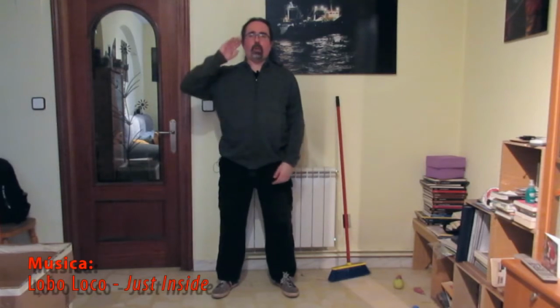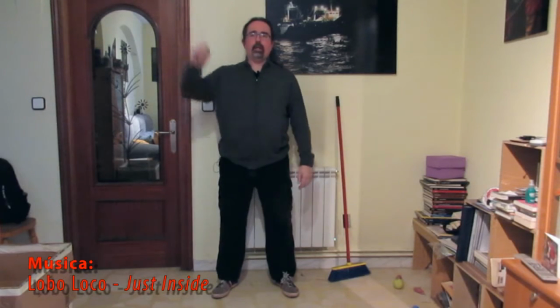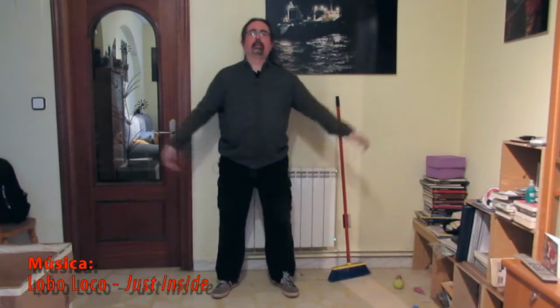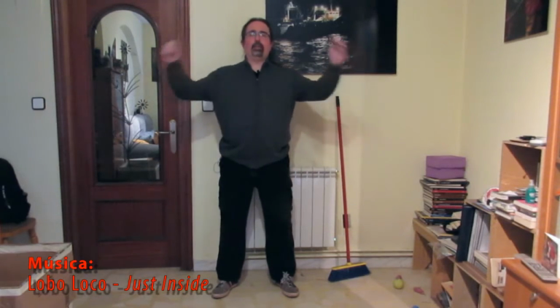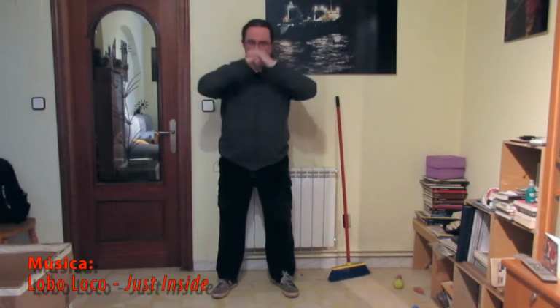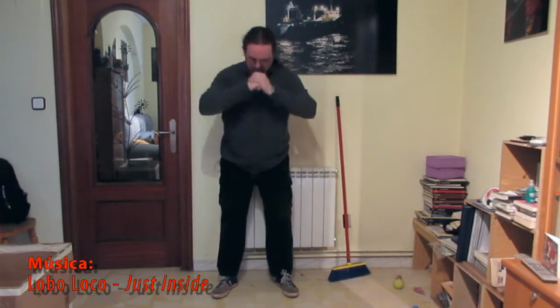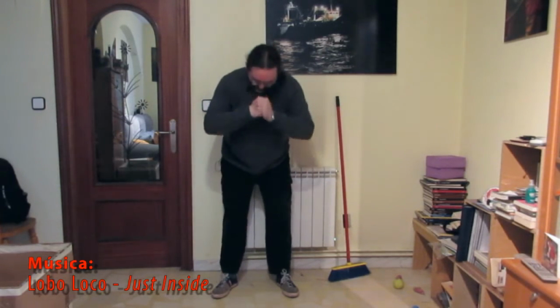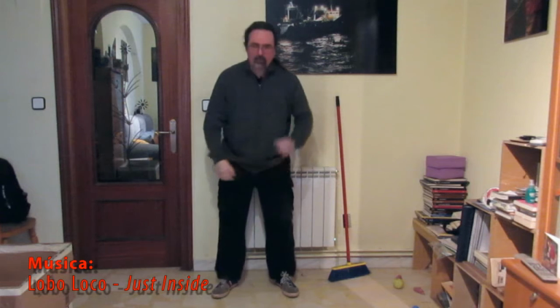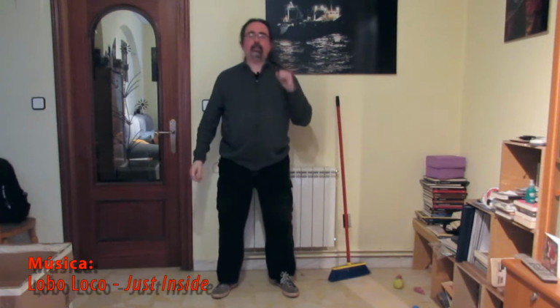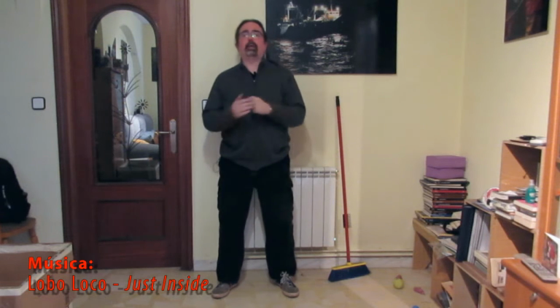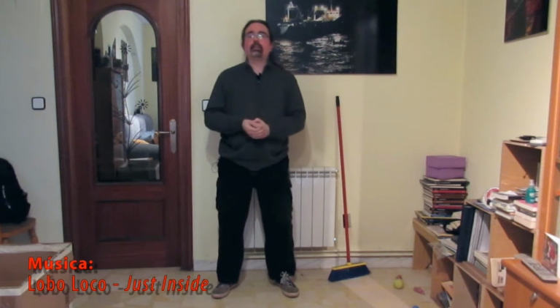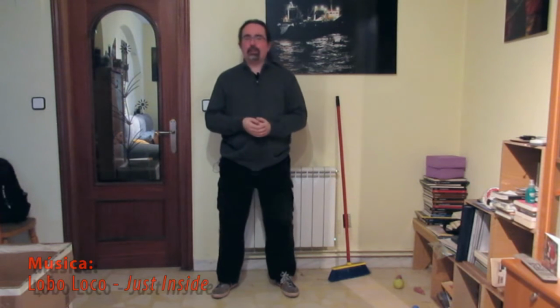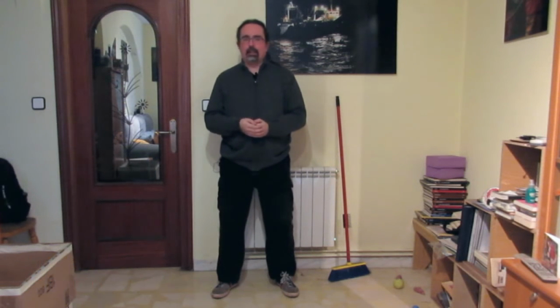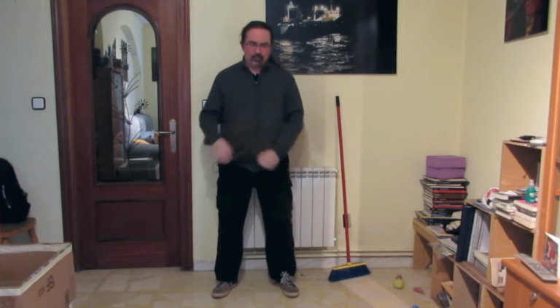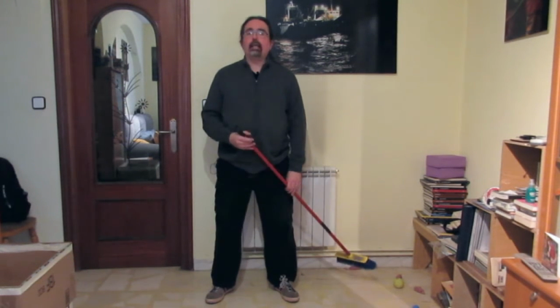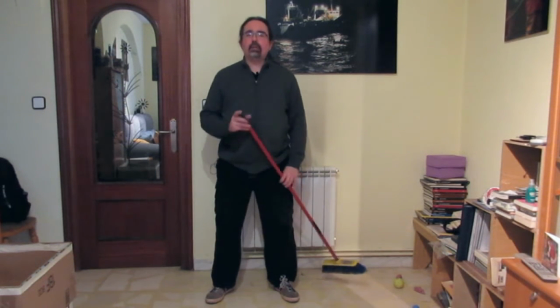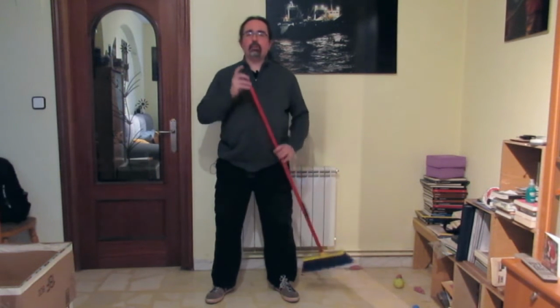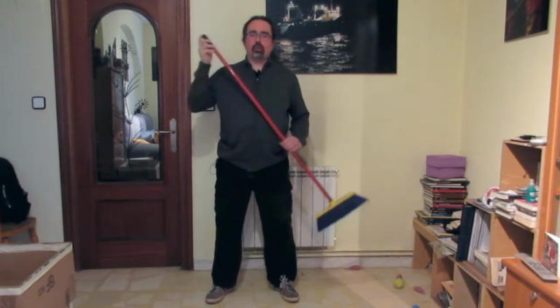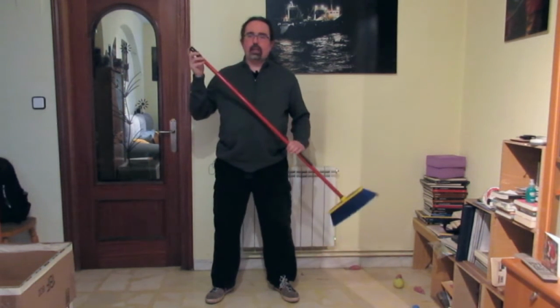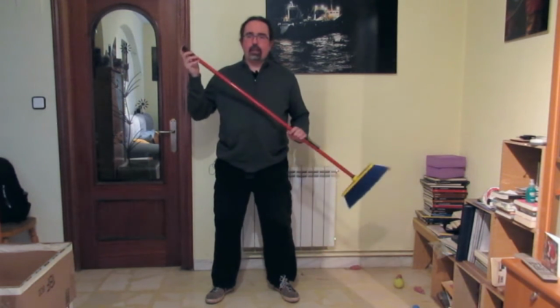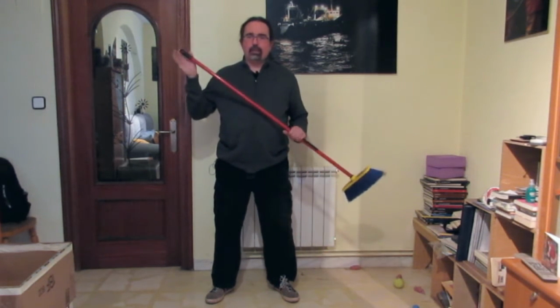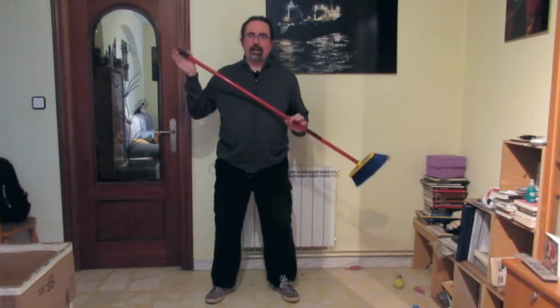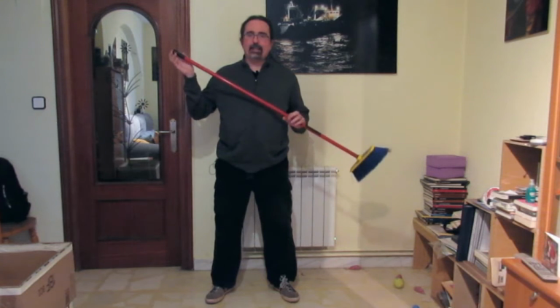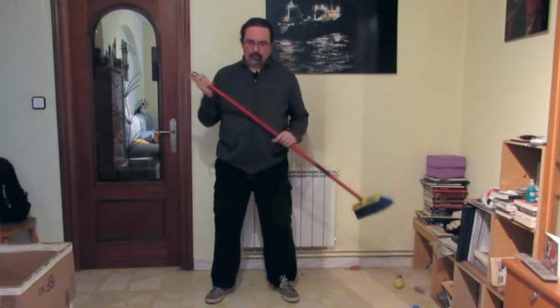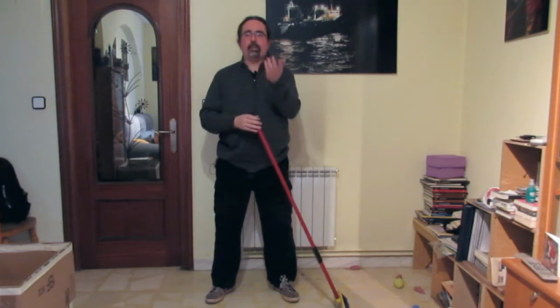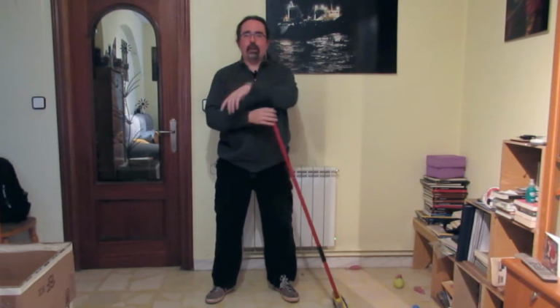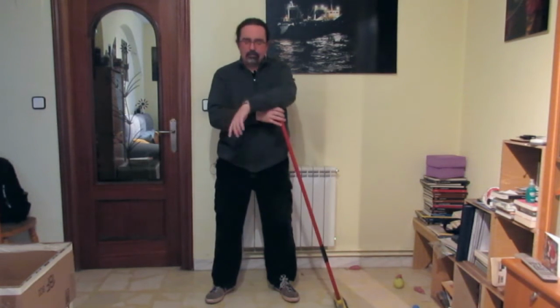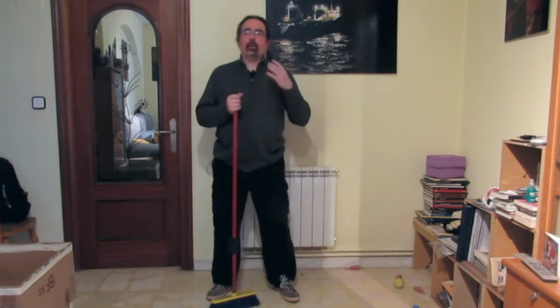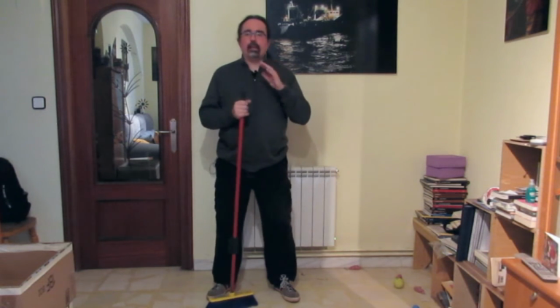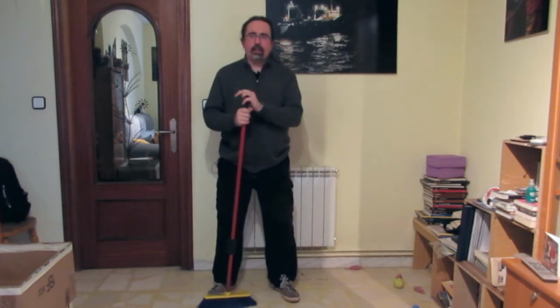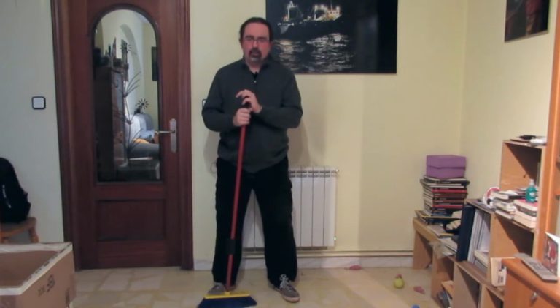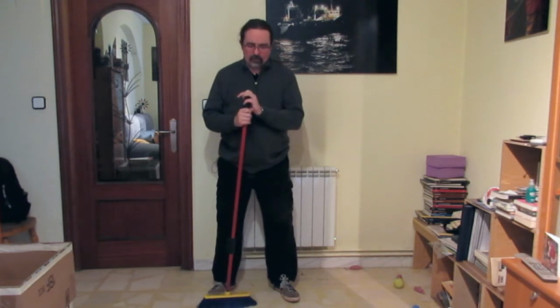Hello and welcome to this new video of Tai Chi for the Mayores de Latina. In the previous video we saw how to use the brush to practice Tai Chi — the brush and the mop. I realized that some doubts may remain.